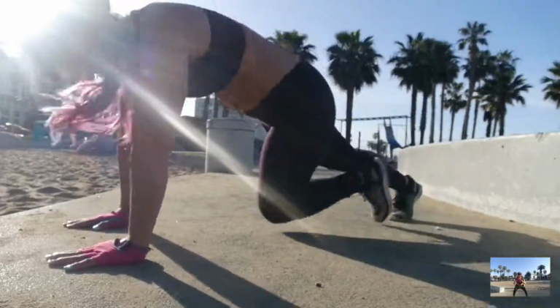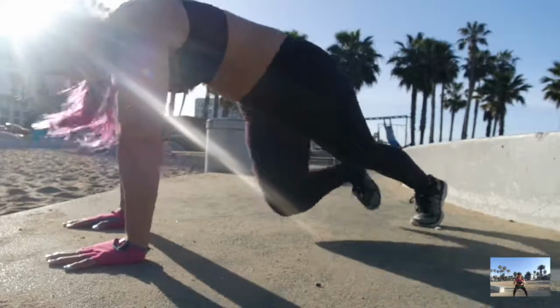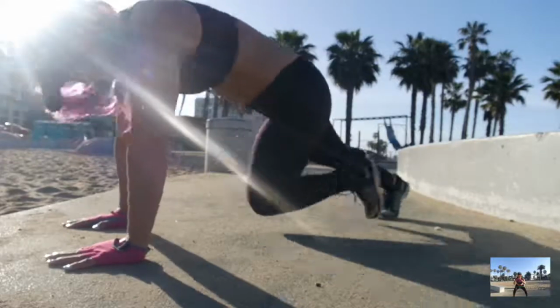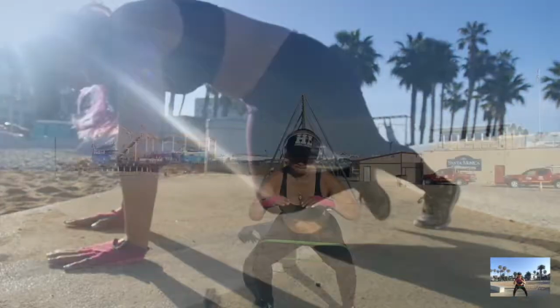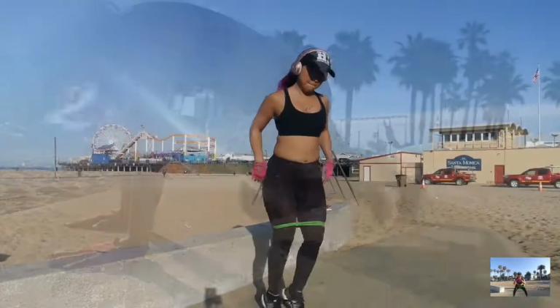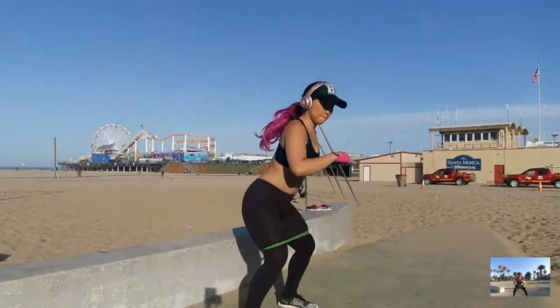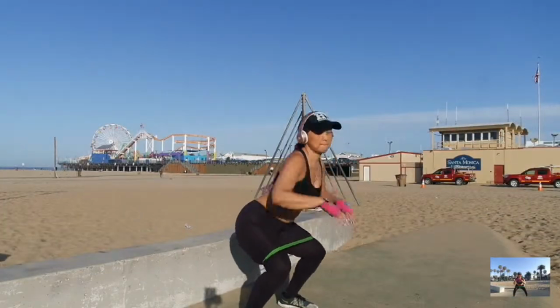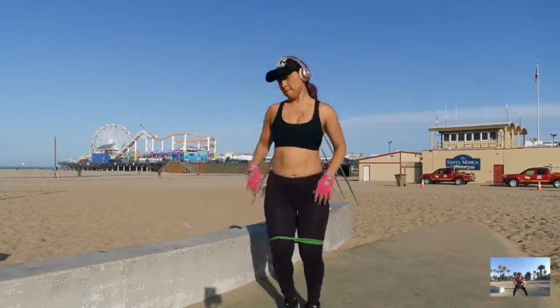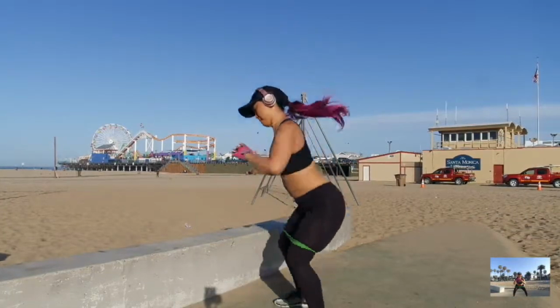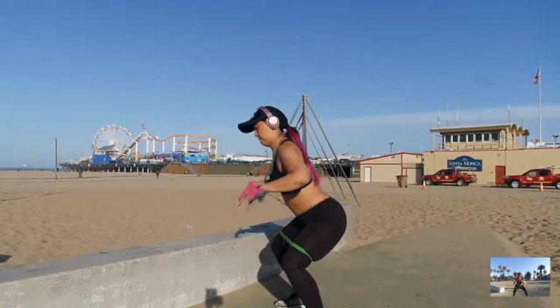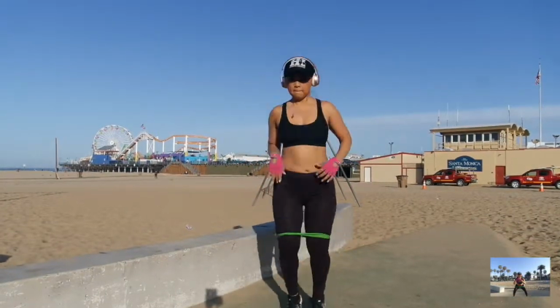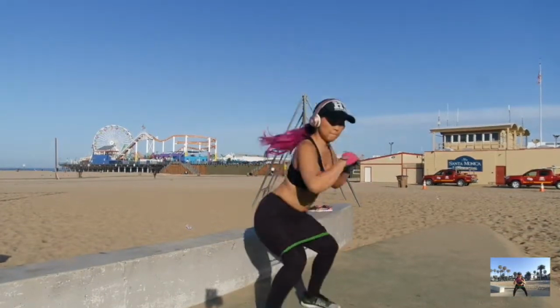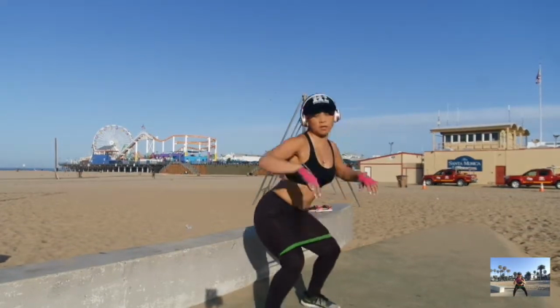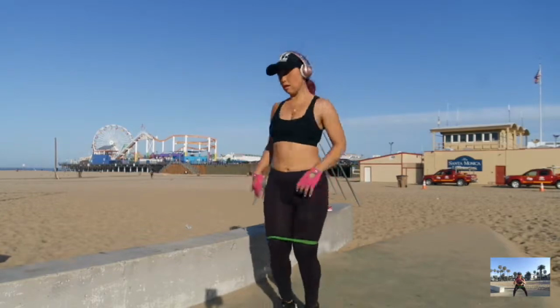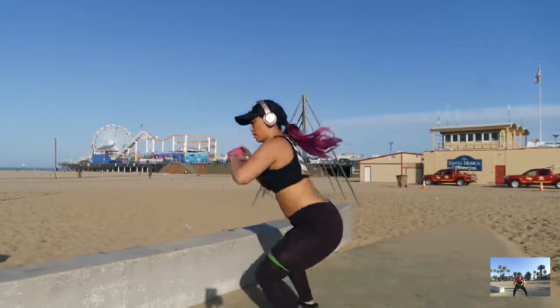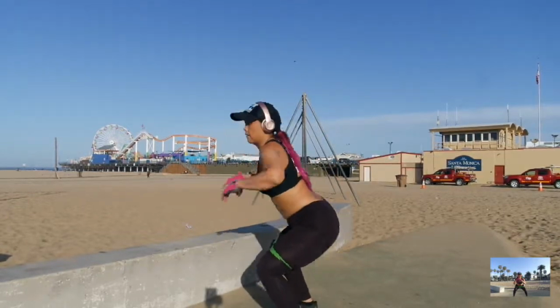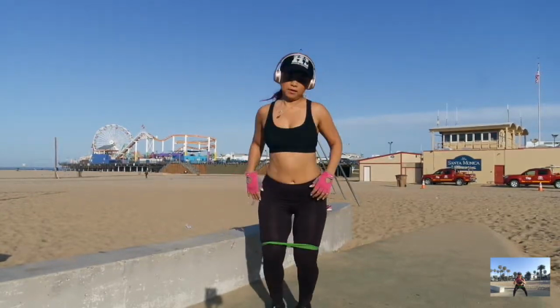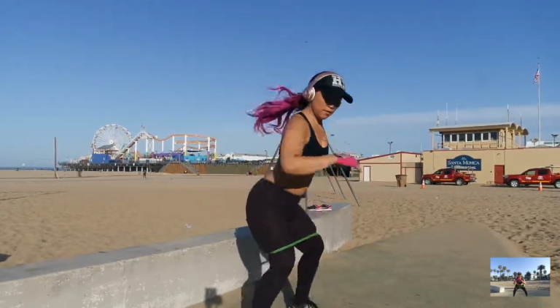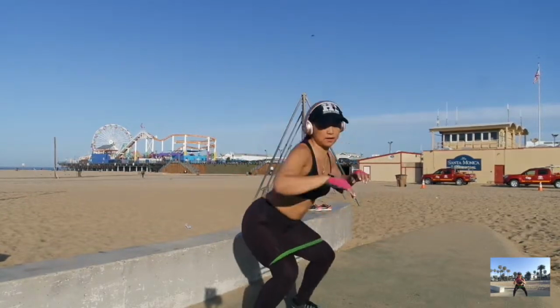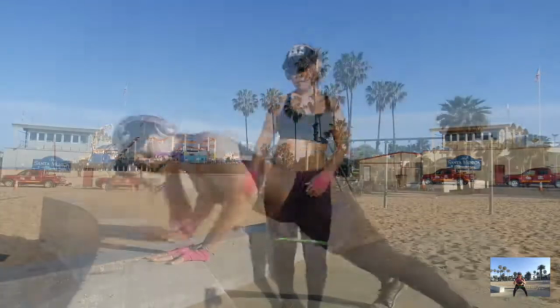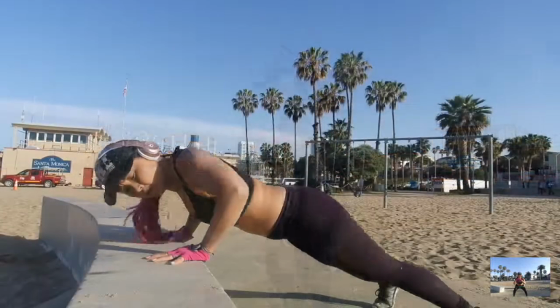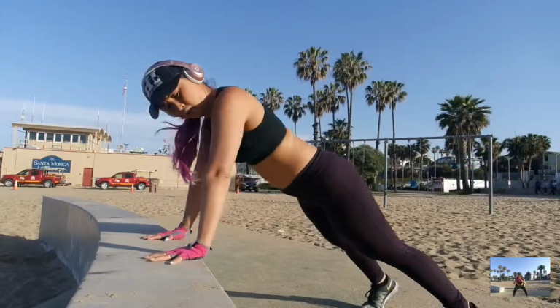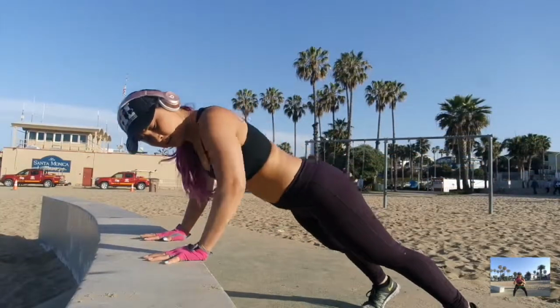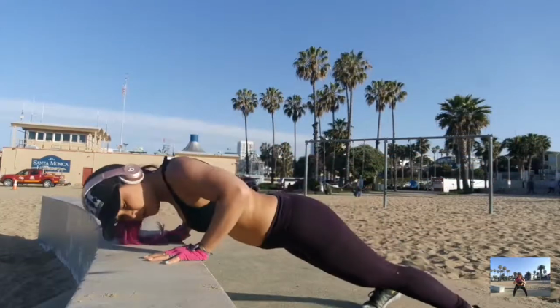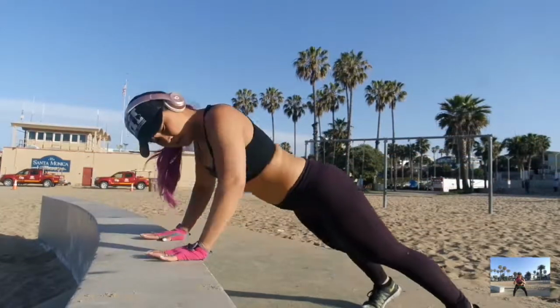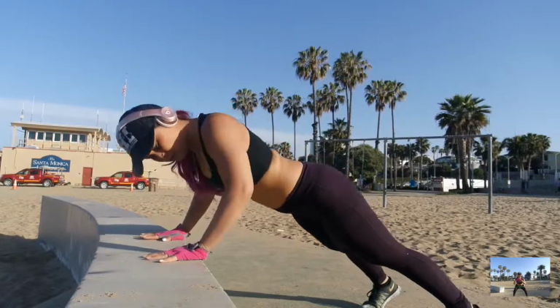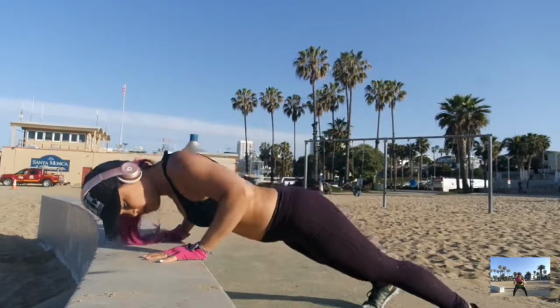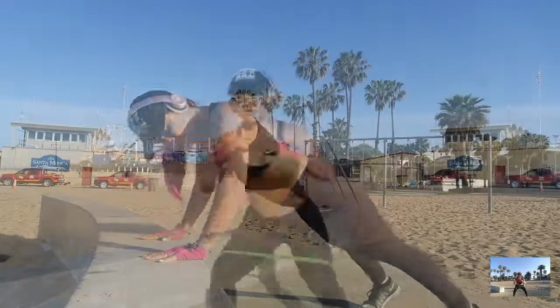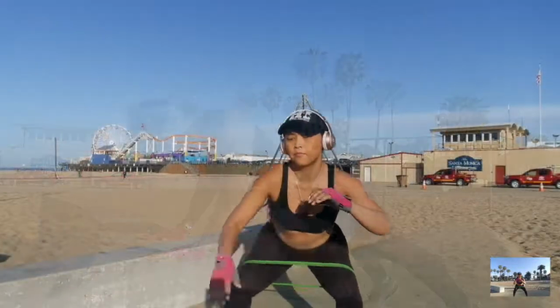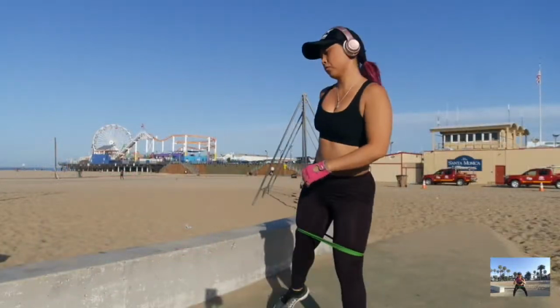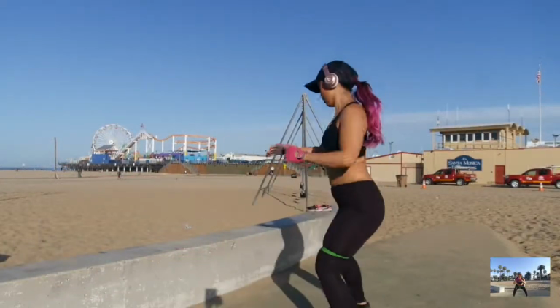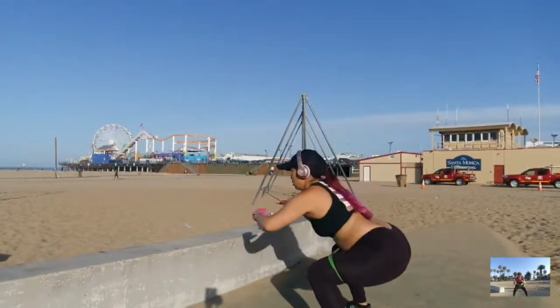This was filmed back in April. Since then I have used different types of equipment. In this video I use my elastic band, and that's my favorite thing to use wherever I travel because it's so easy to take along with me.